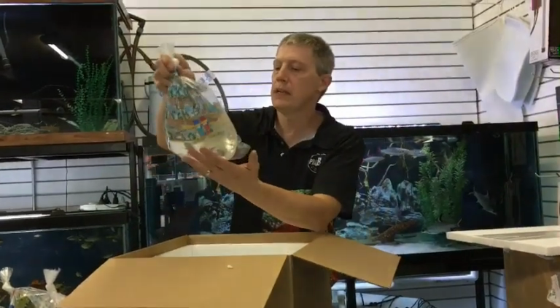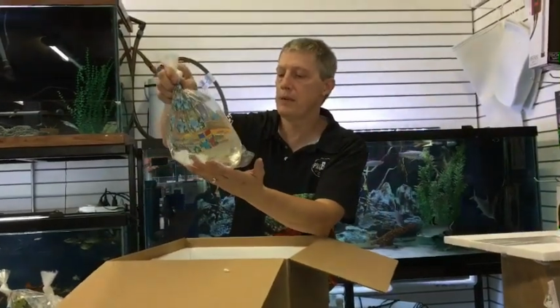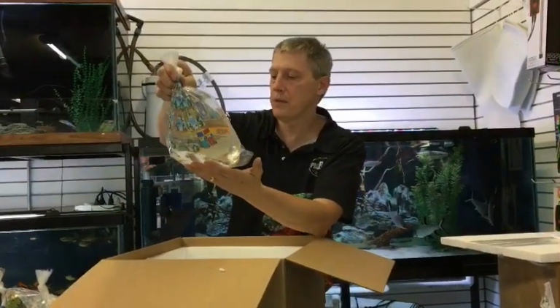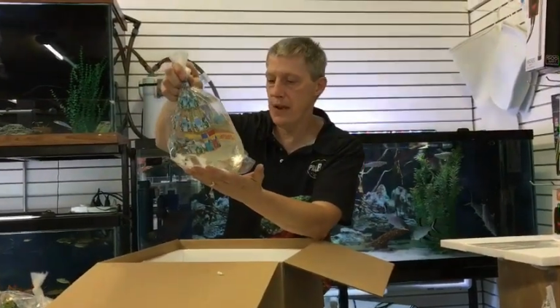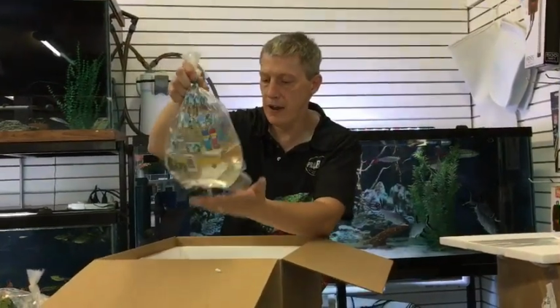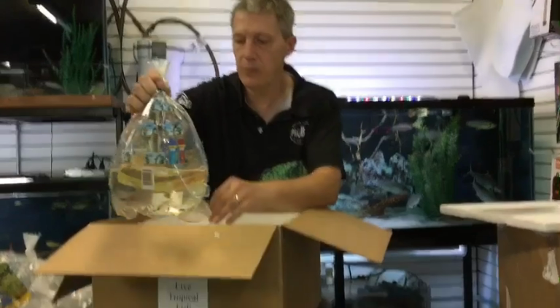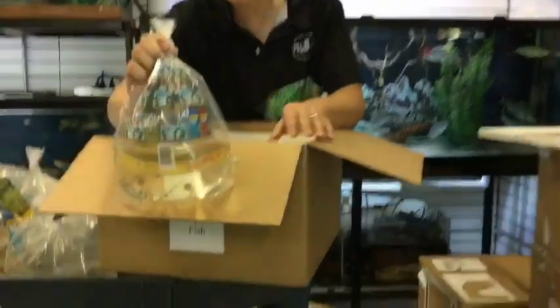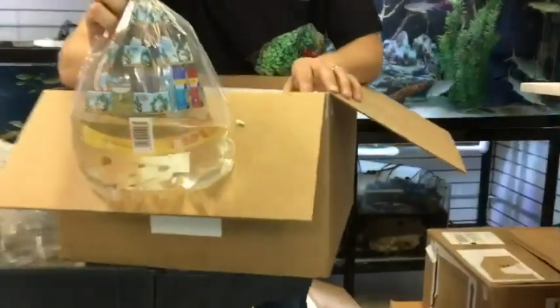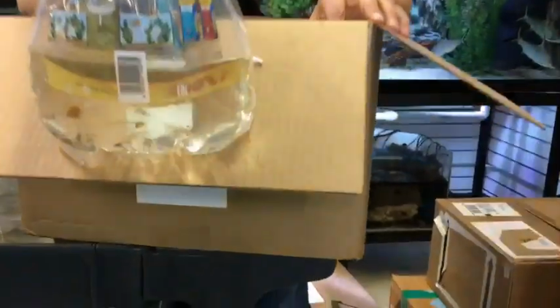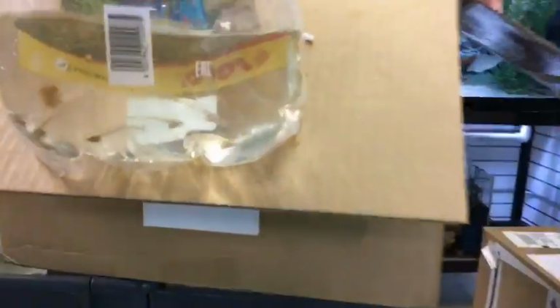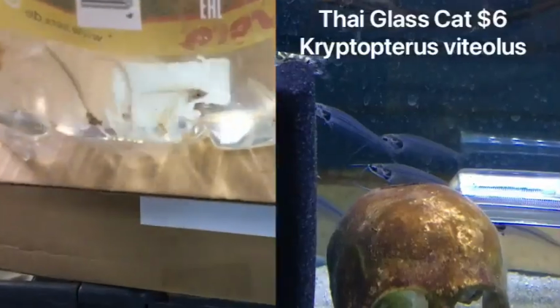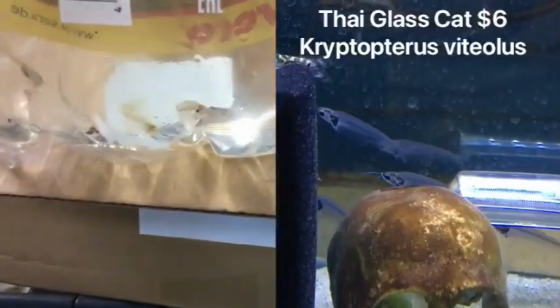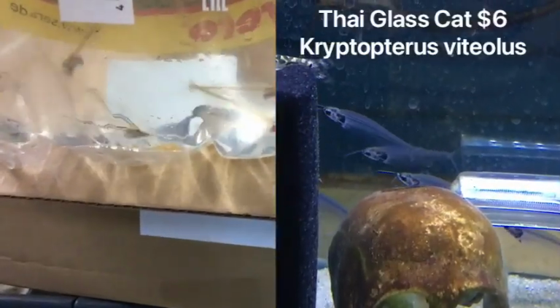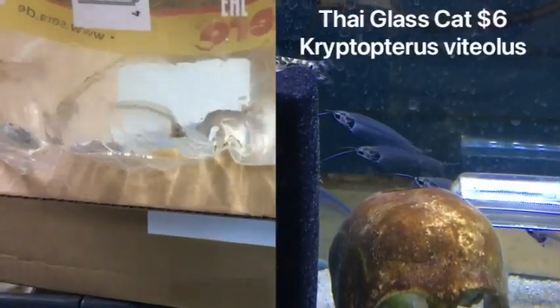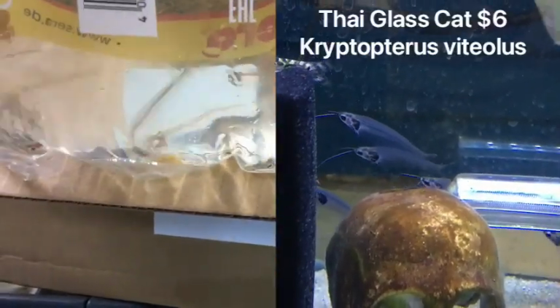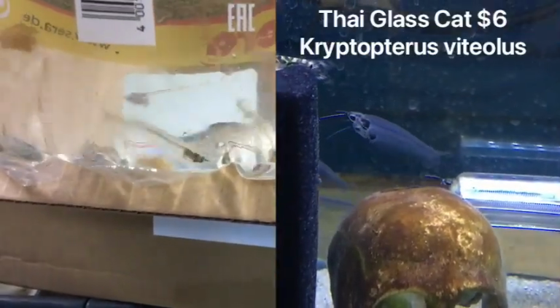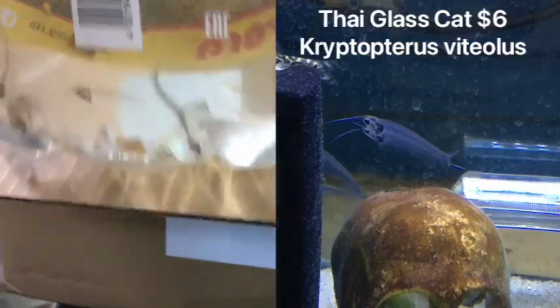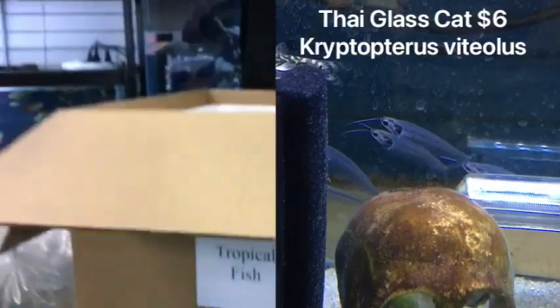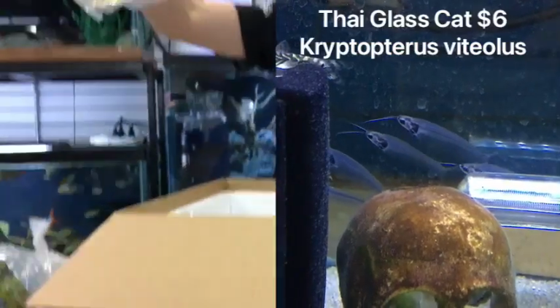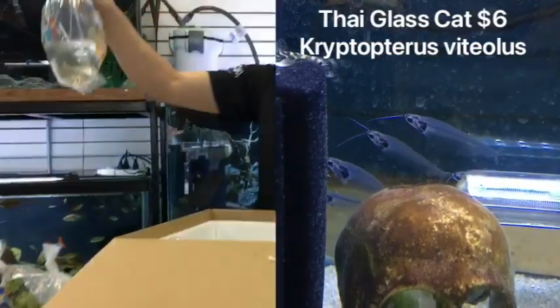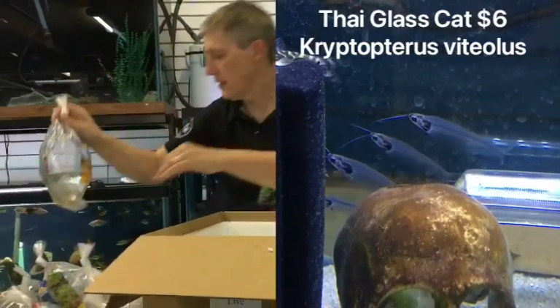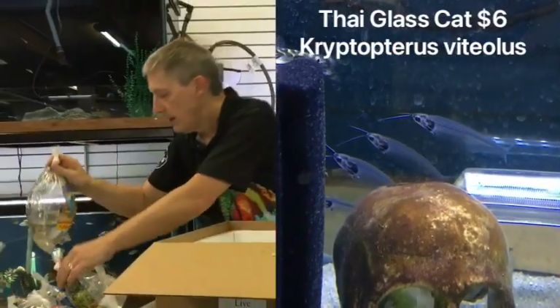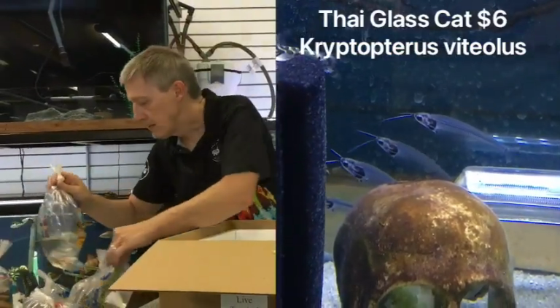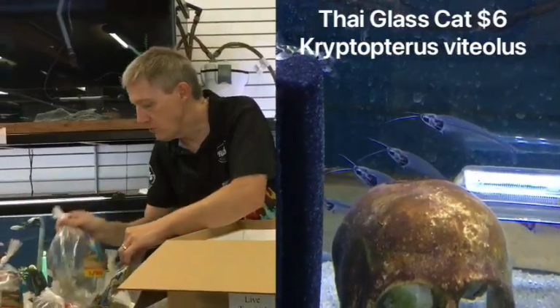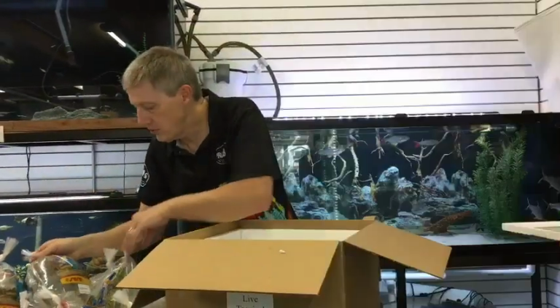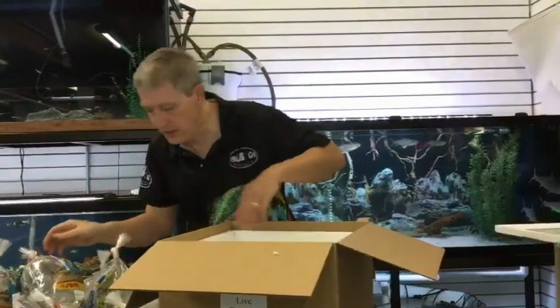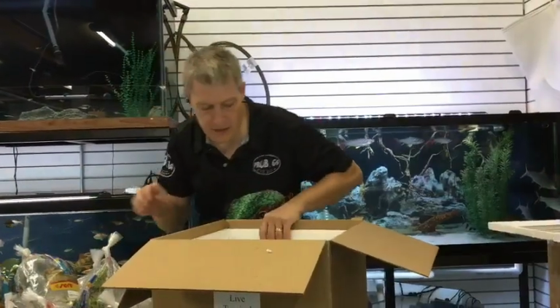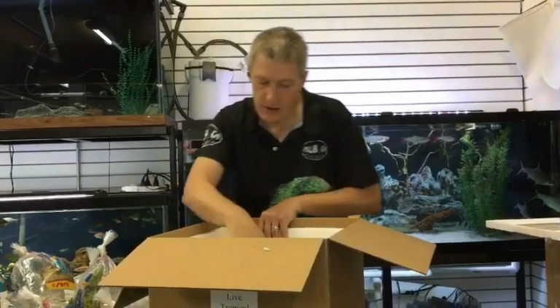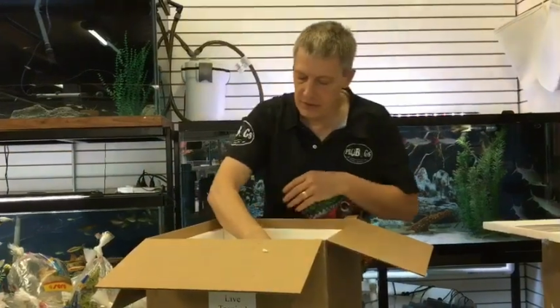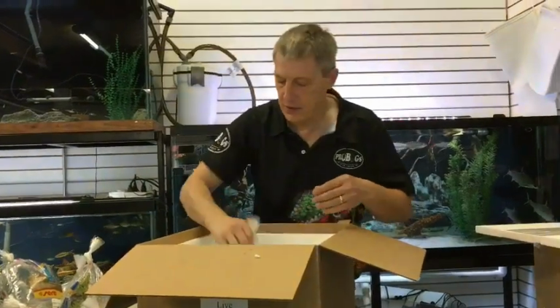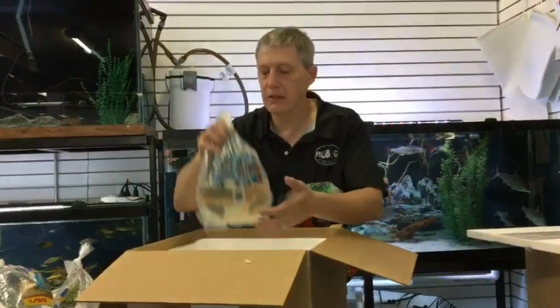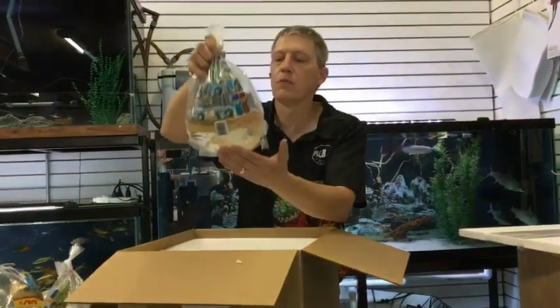Next up is something we have not had for a couple weeks — these are Thai glass cats. I used to call these the skeleton crew when I was a kid: nice translucent fish that you can see their bones. I always wondered if I could see them eat. They can't, but it's fun to watch.